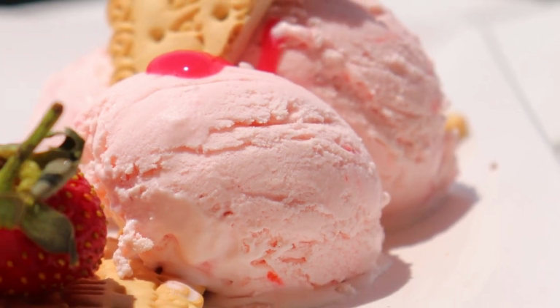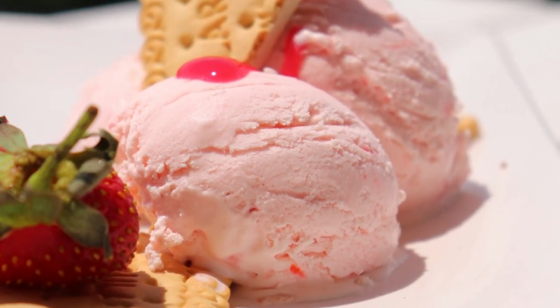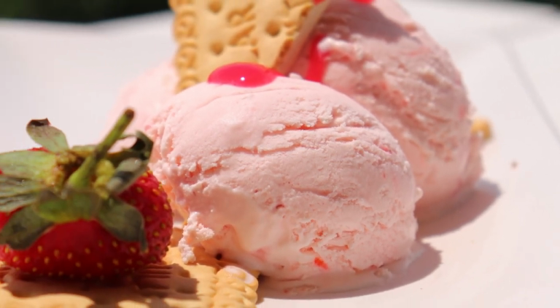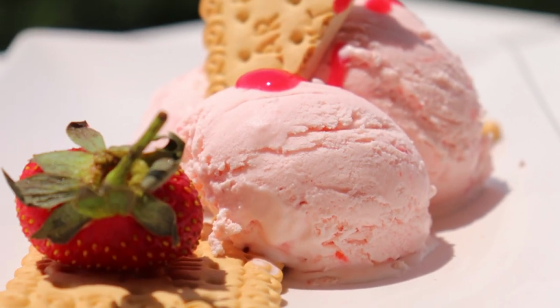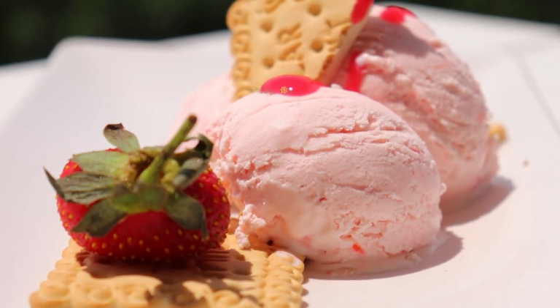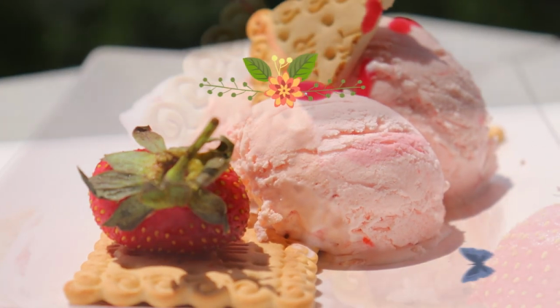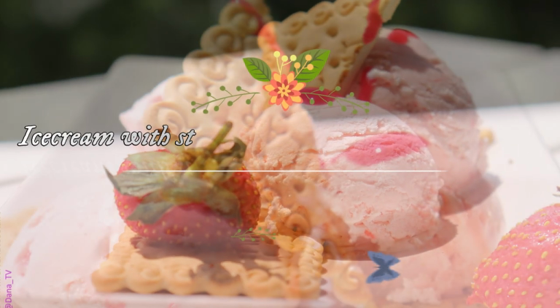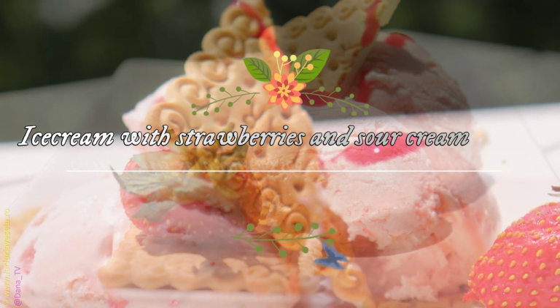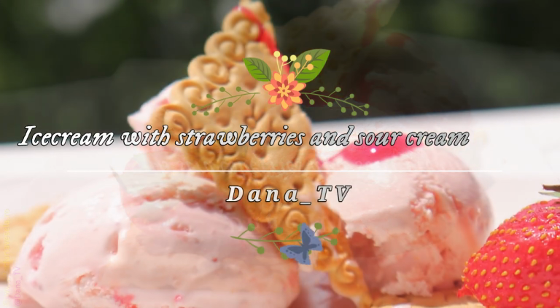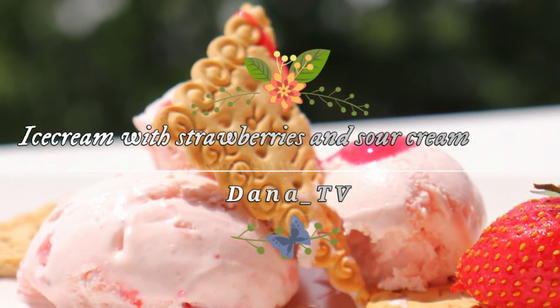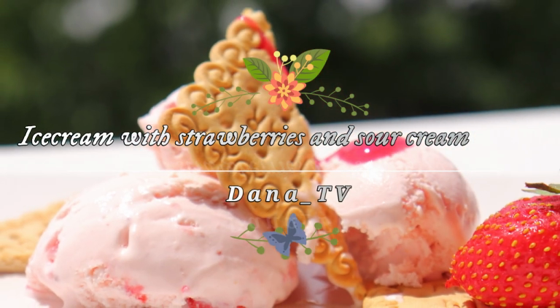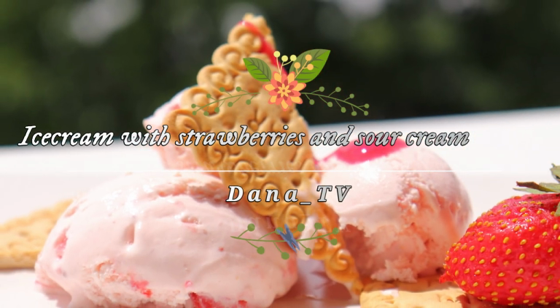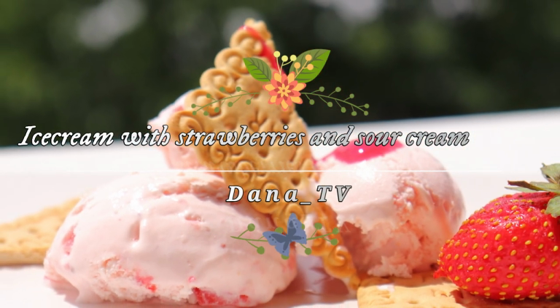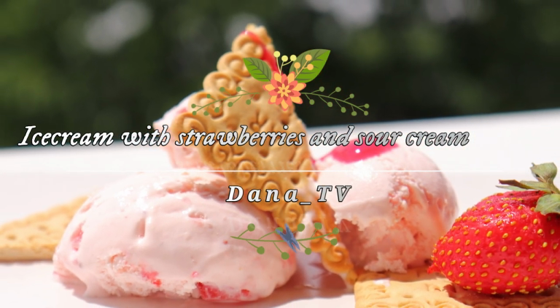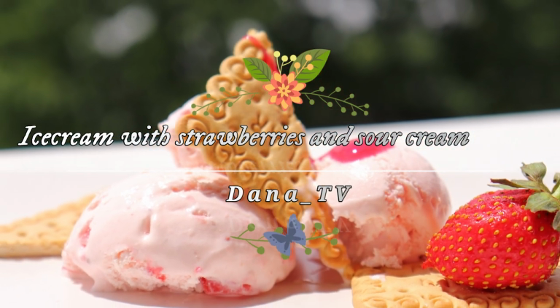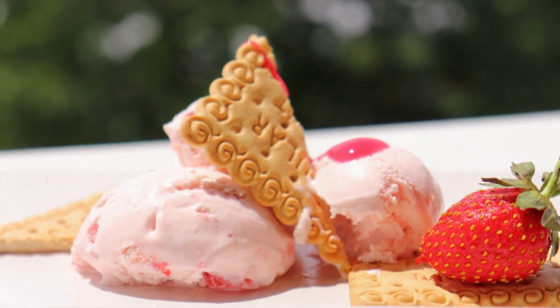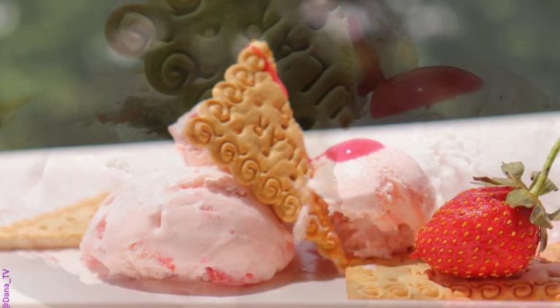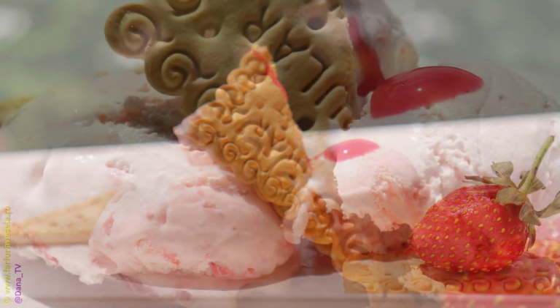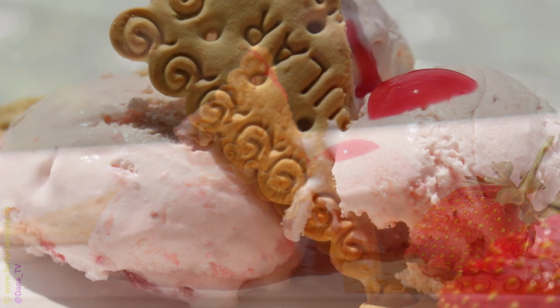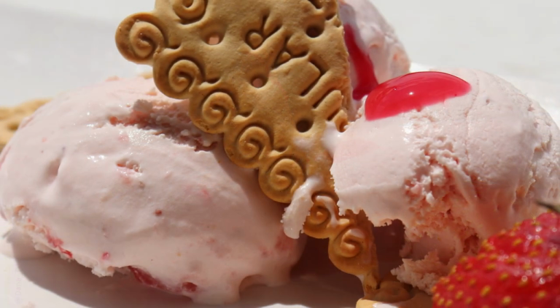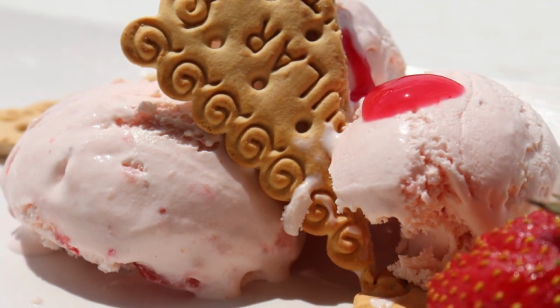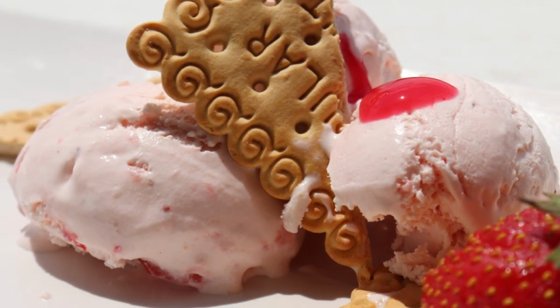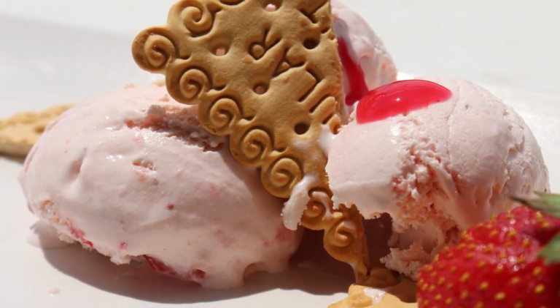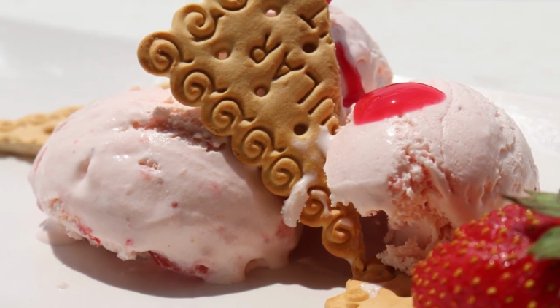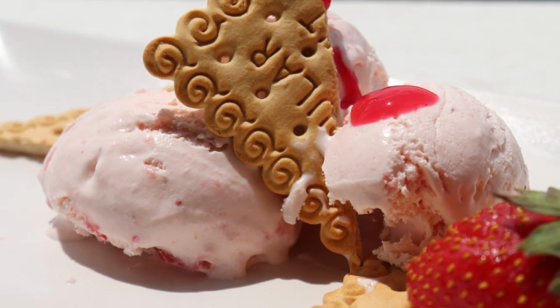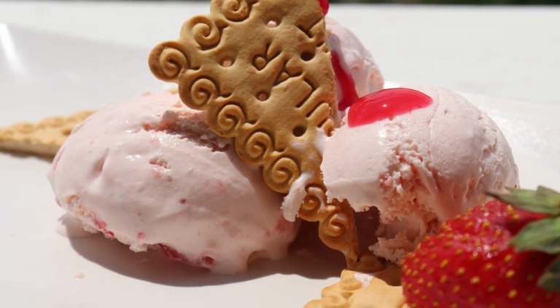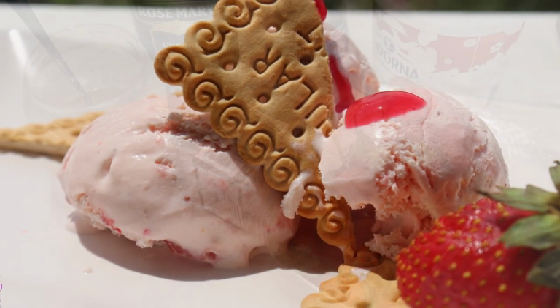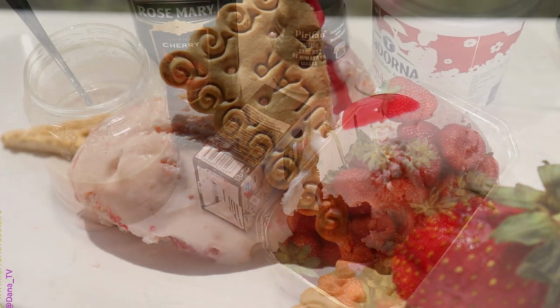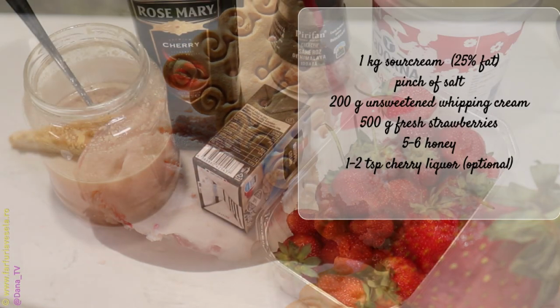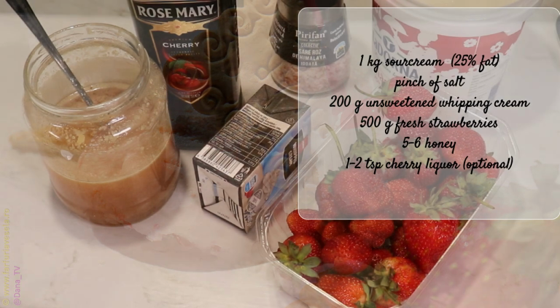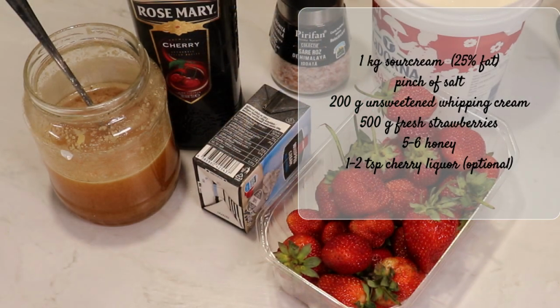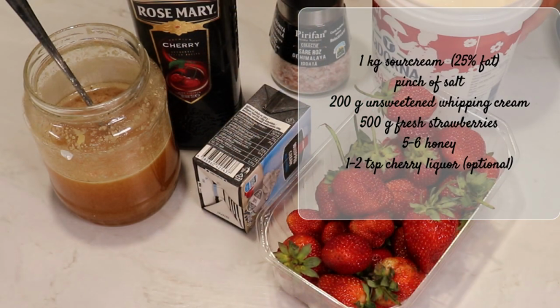Hello and welcome to my YouTube channel. My name is Dana and today I have for you strawberry ice cream made with sour cream and honey. I will show you step by step and all the ingredients that I use.